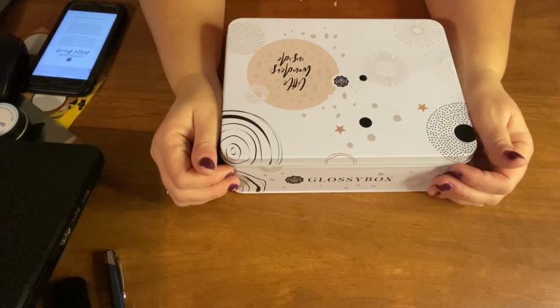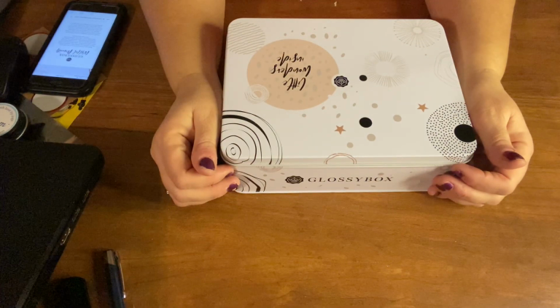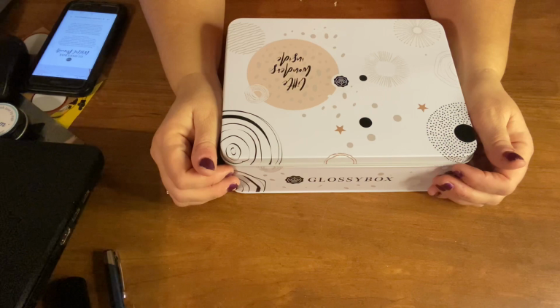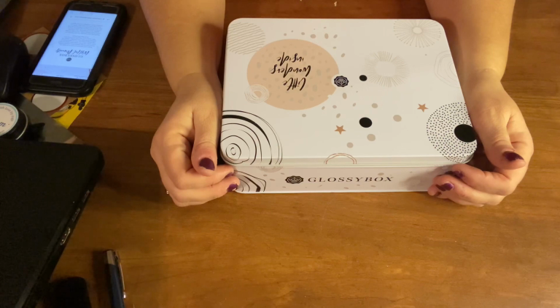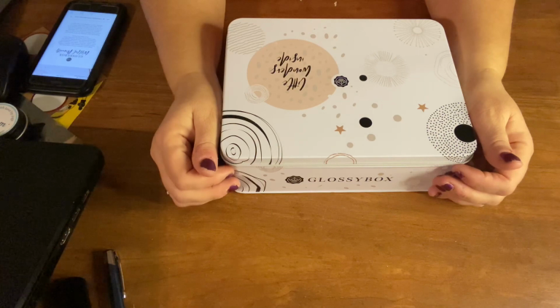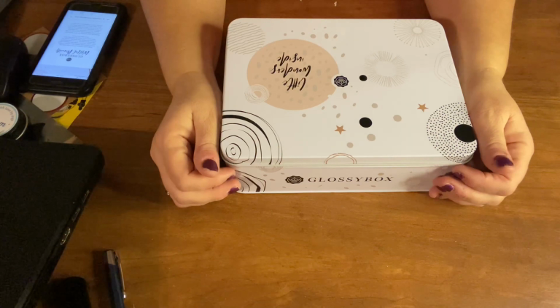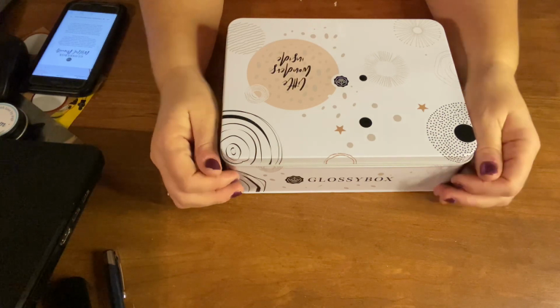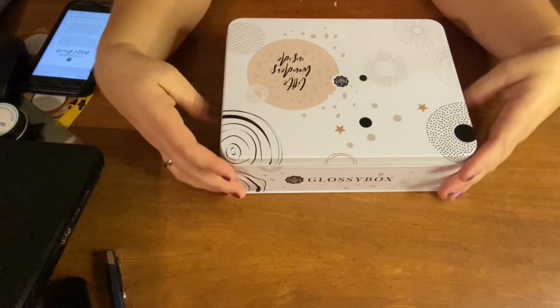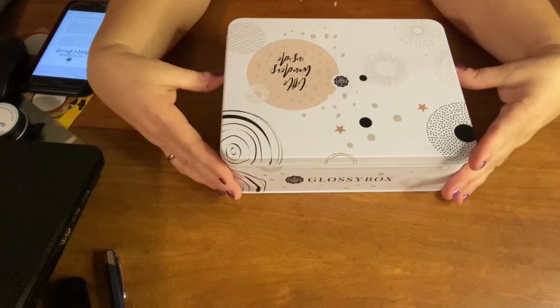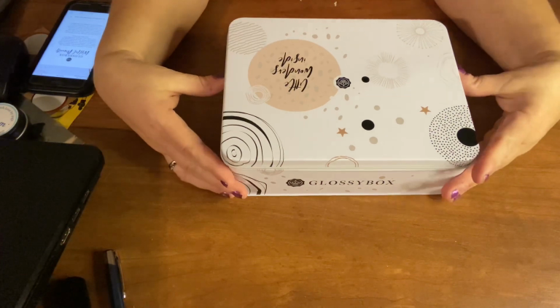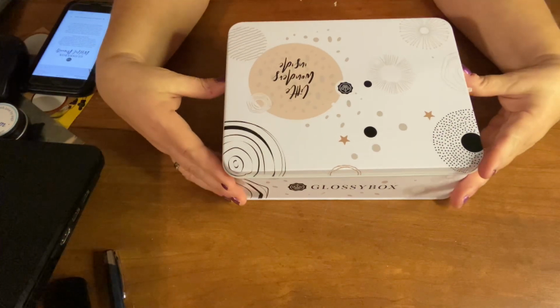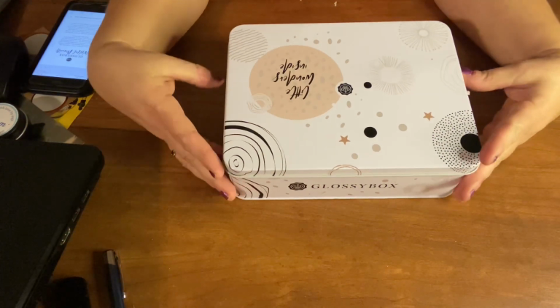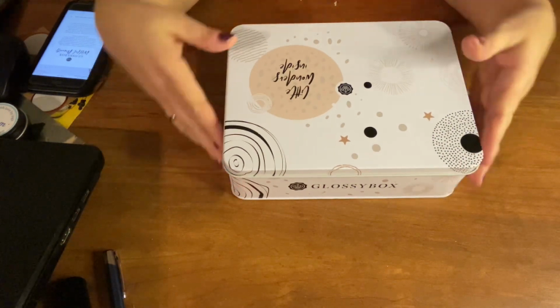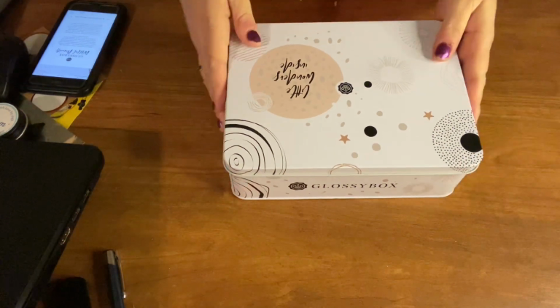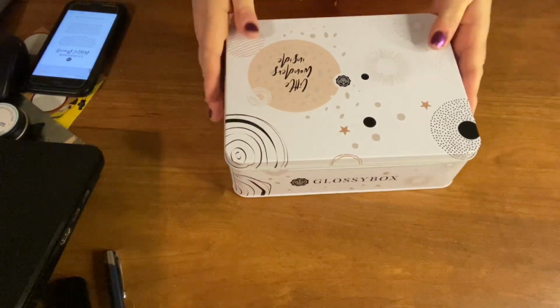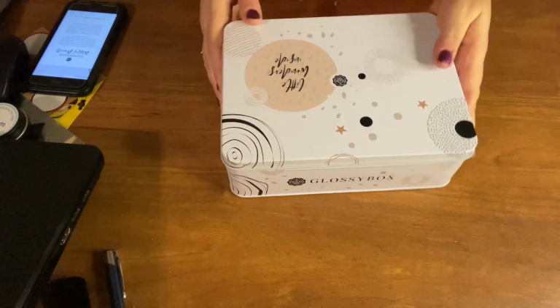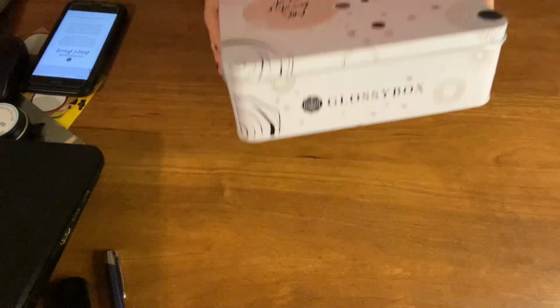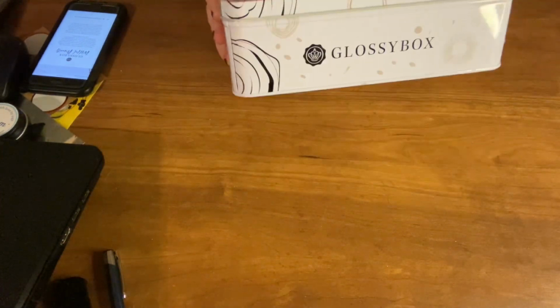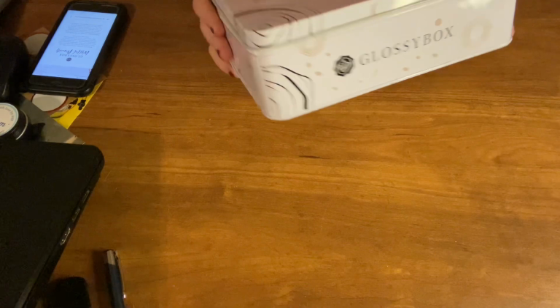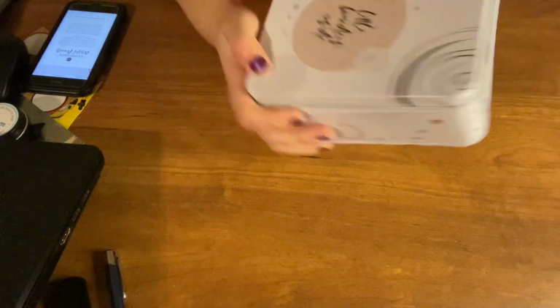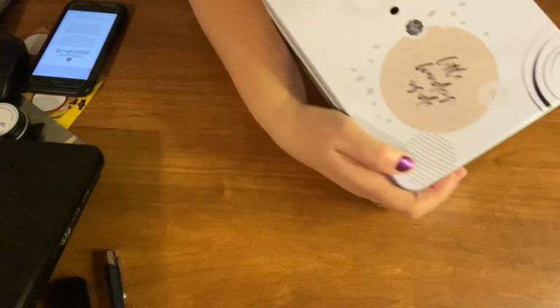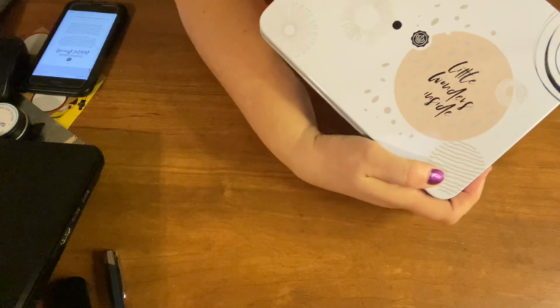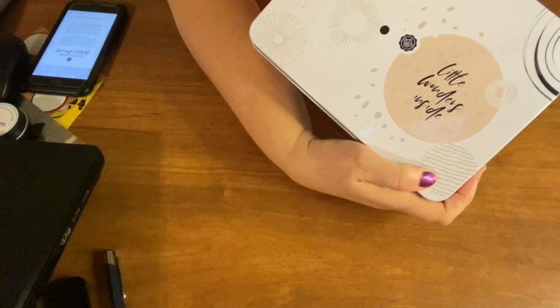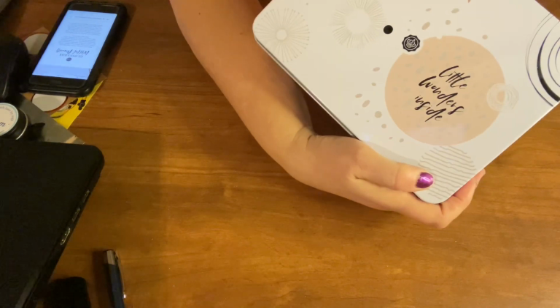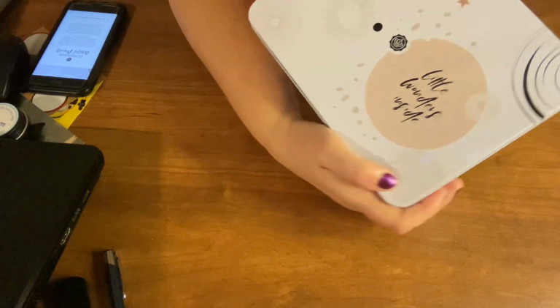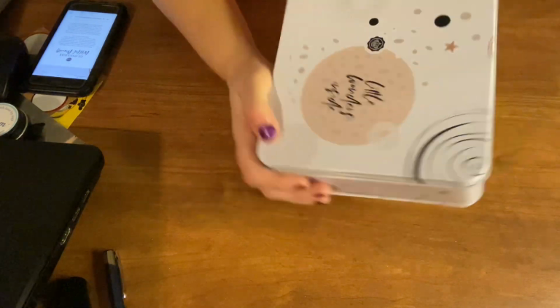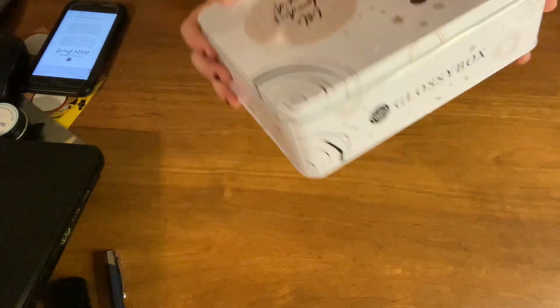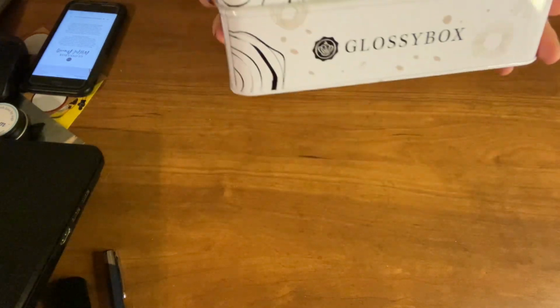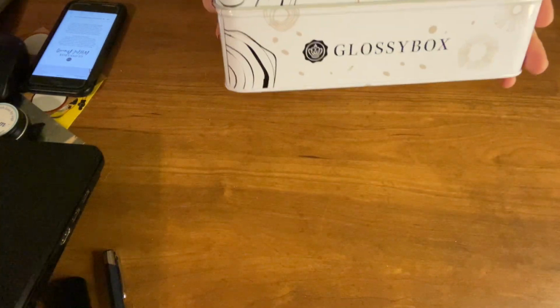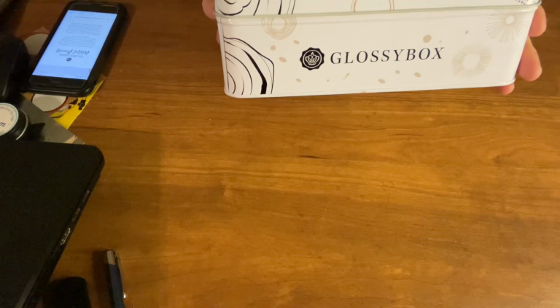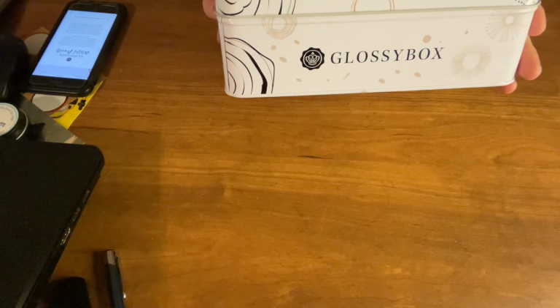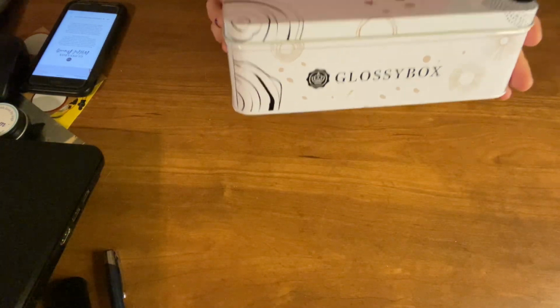Today I received my Glossy Box. I'm really excited because it's a tin box and it's a nice one. Little wonders inside. Then we have the Glossy Box on each side.